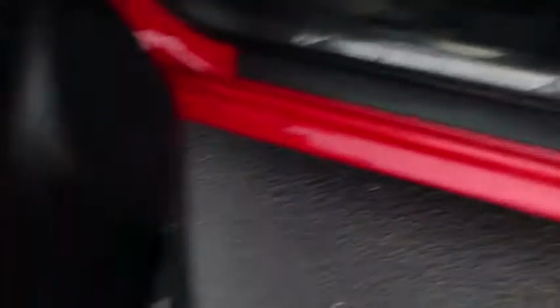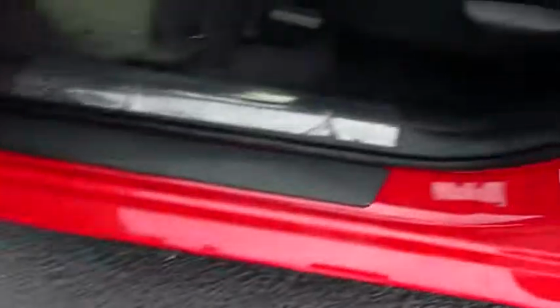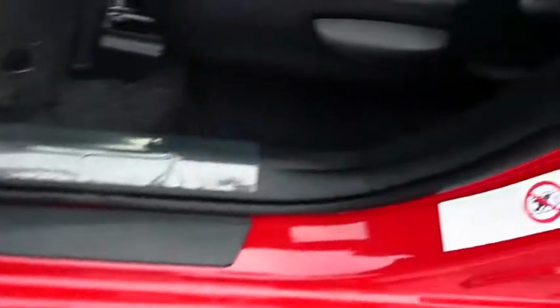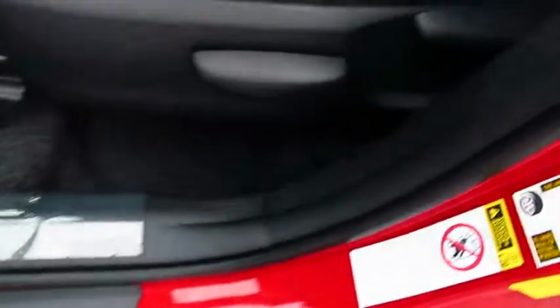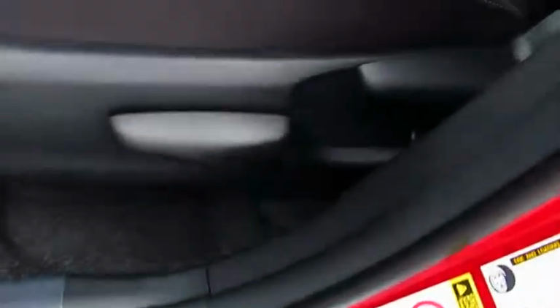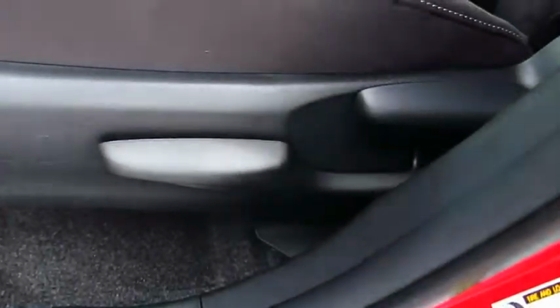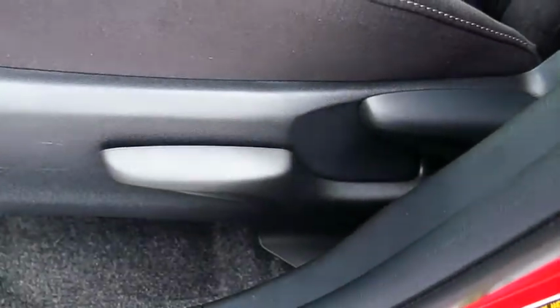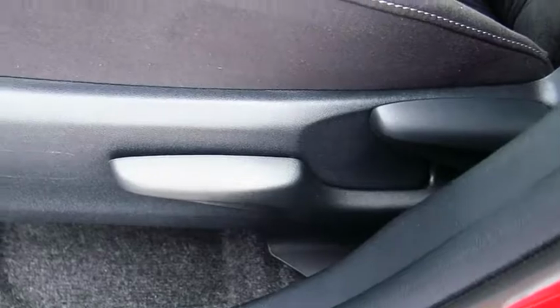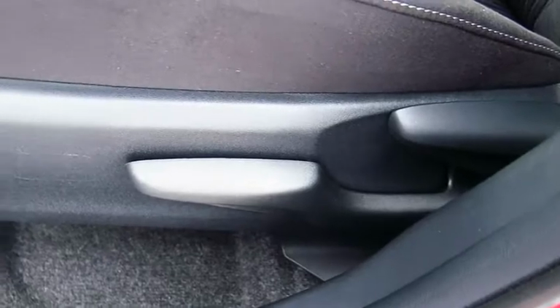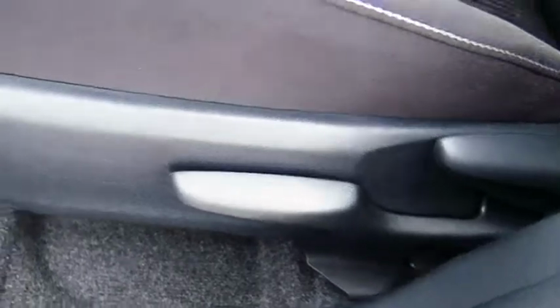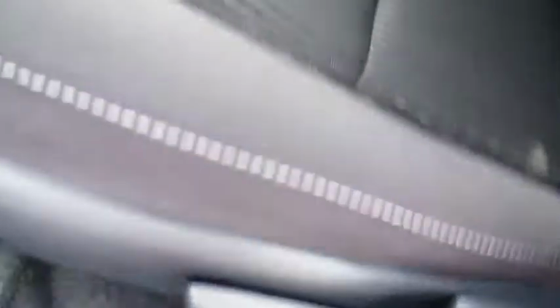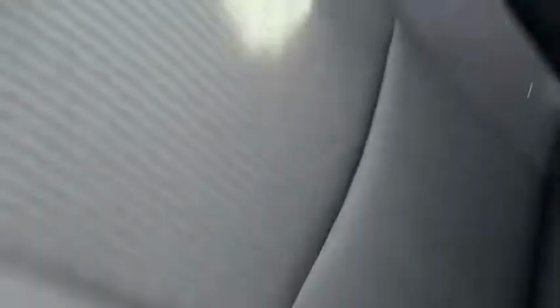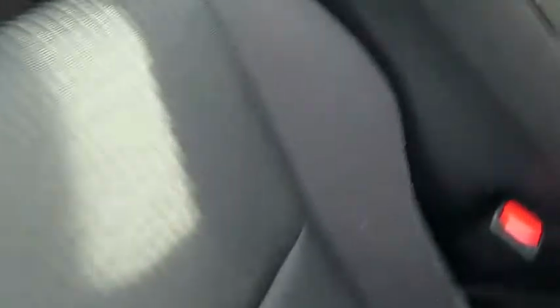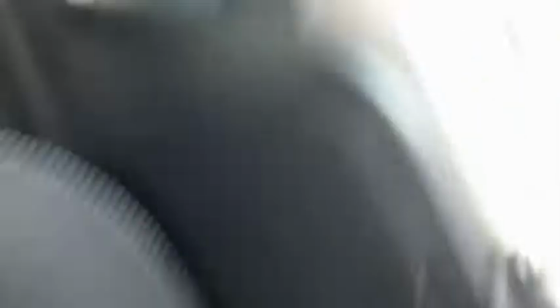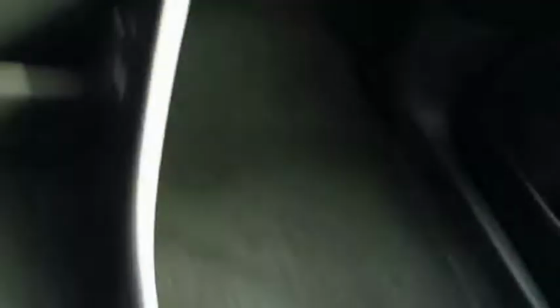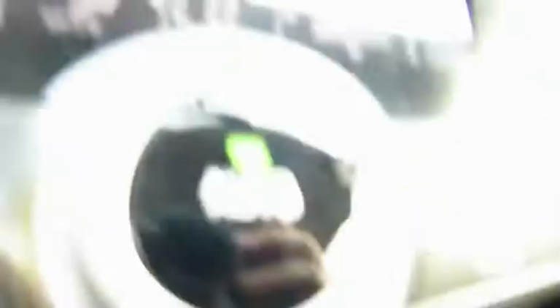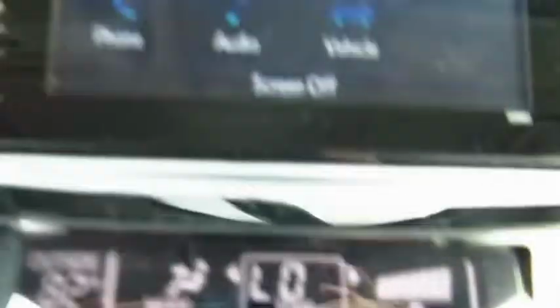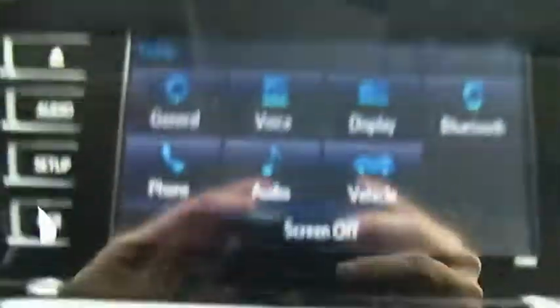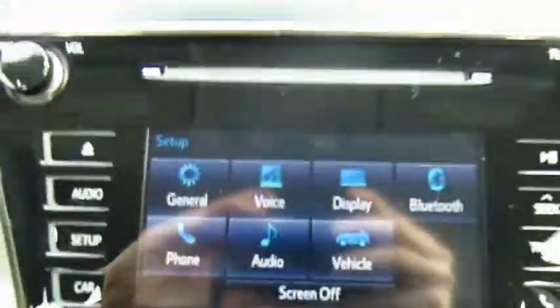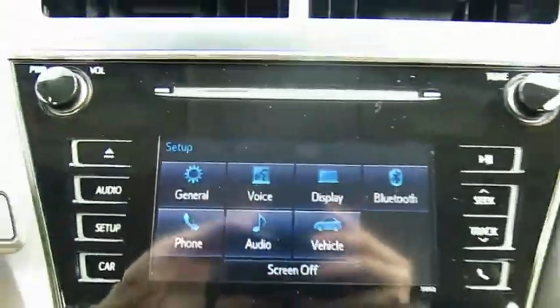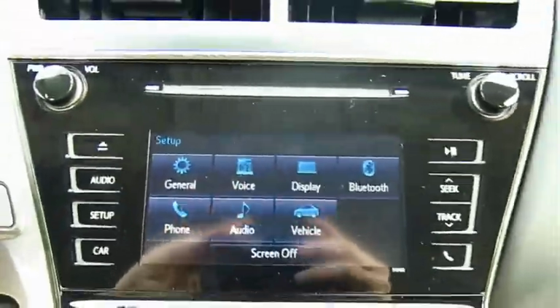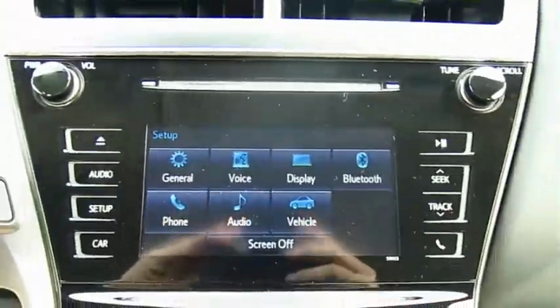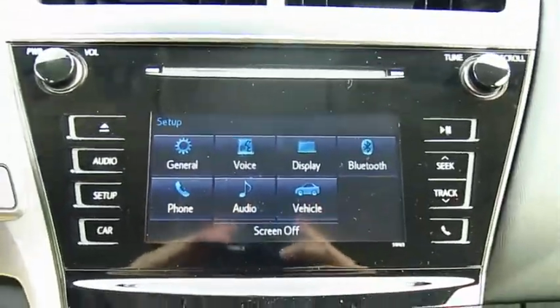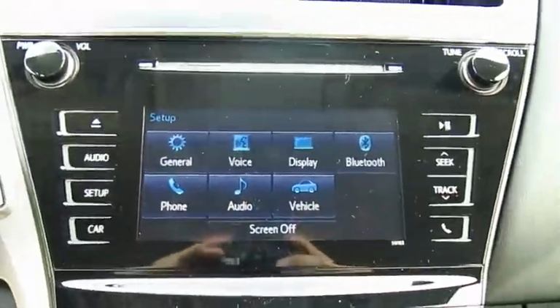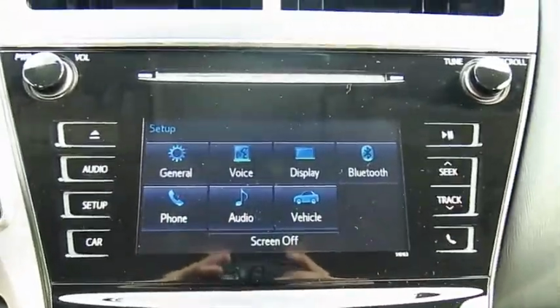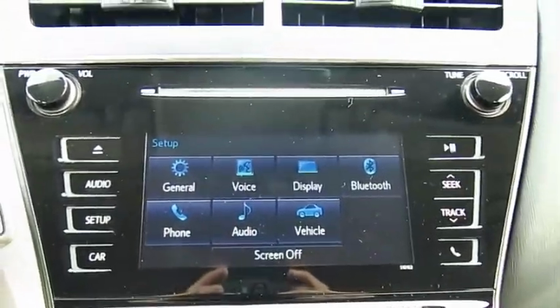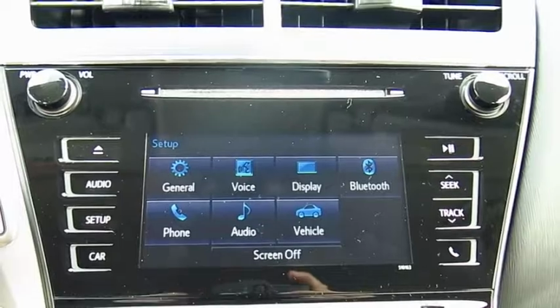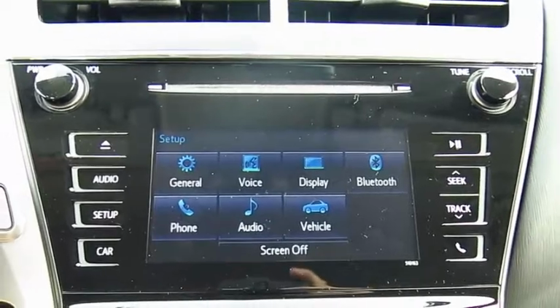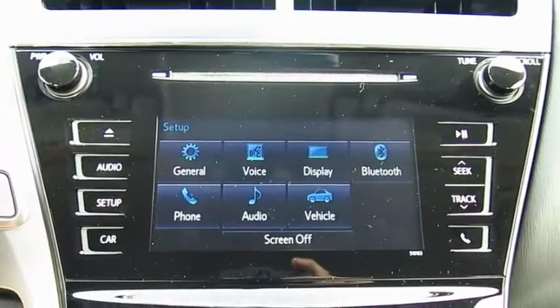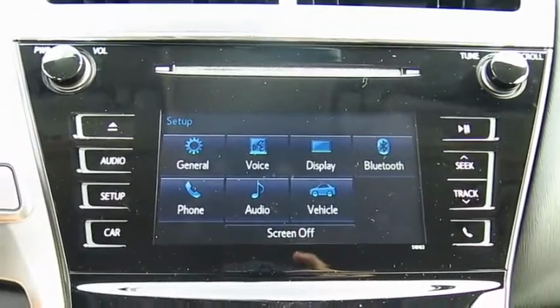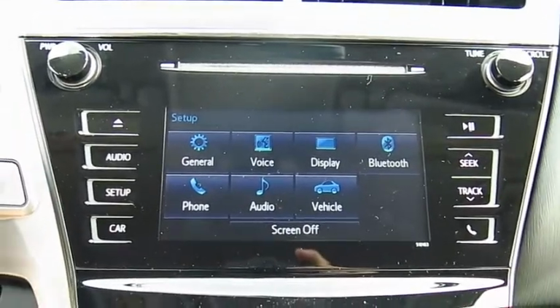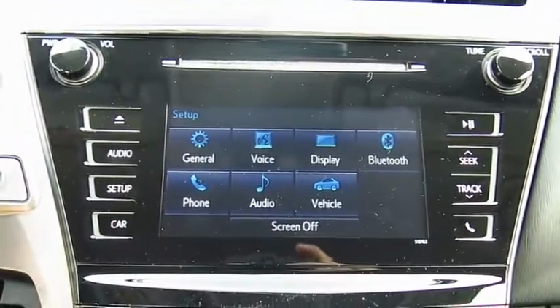Traction control, anti-lock braking system, Bluetooth wireless data link for hands-free phone, air conditioning, power steering, cruise control.